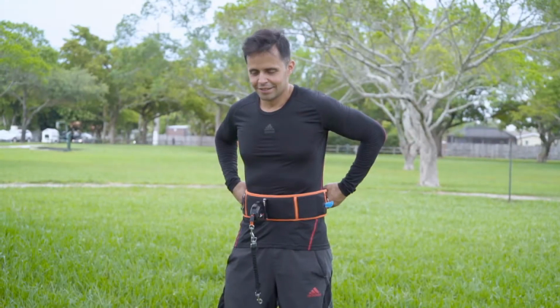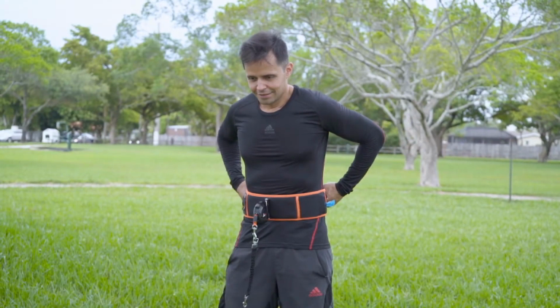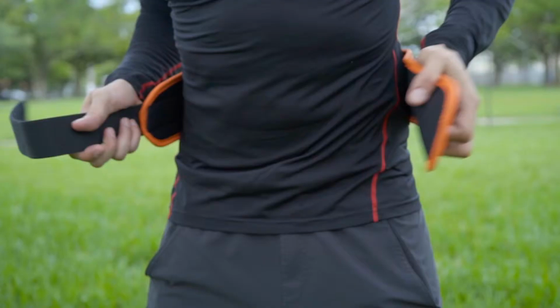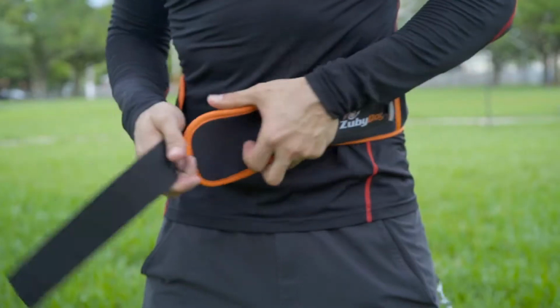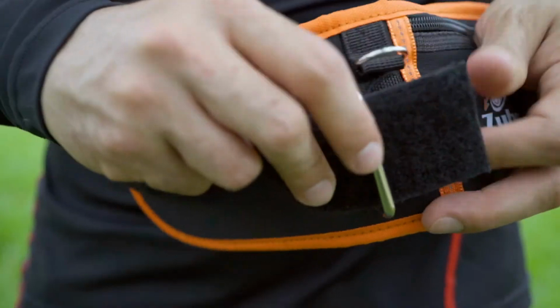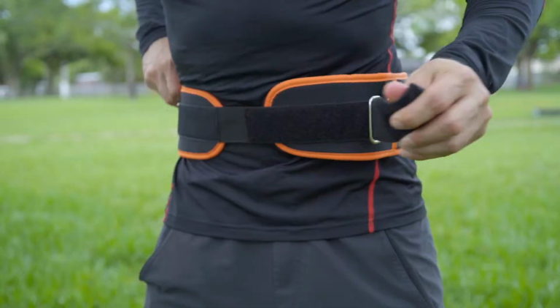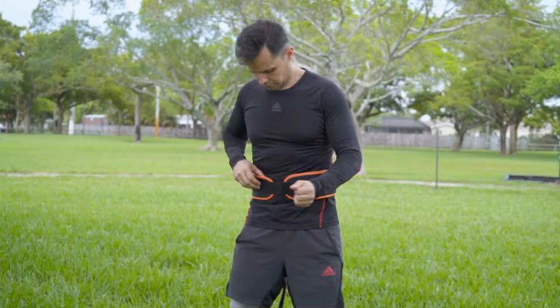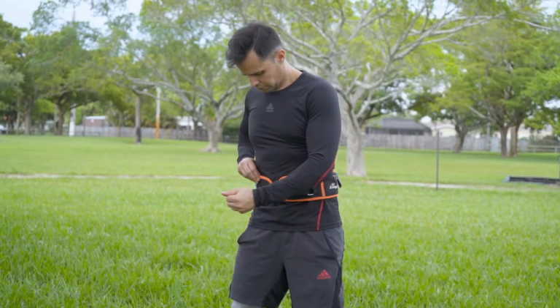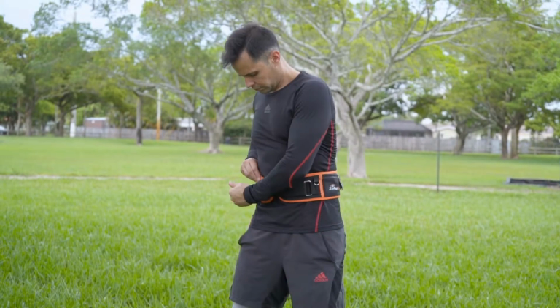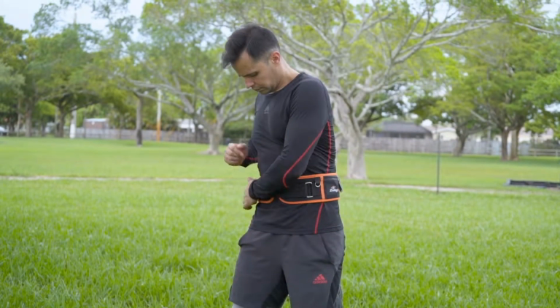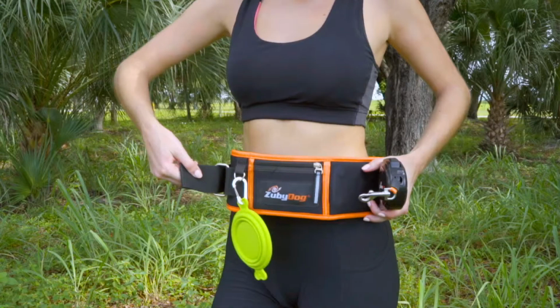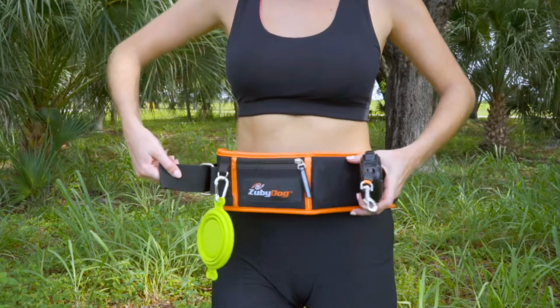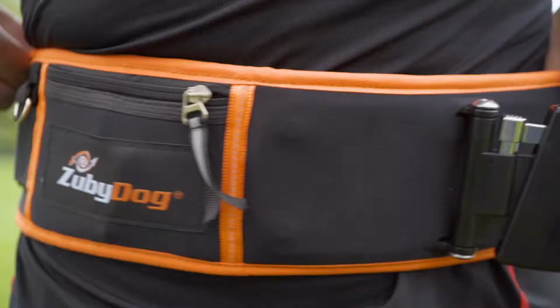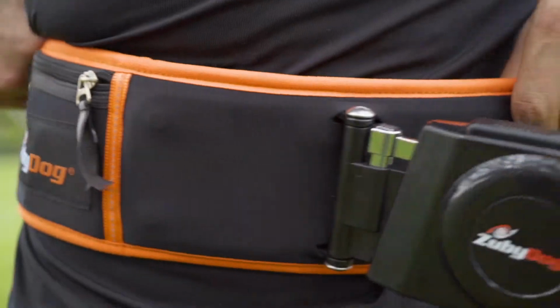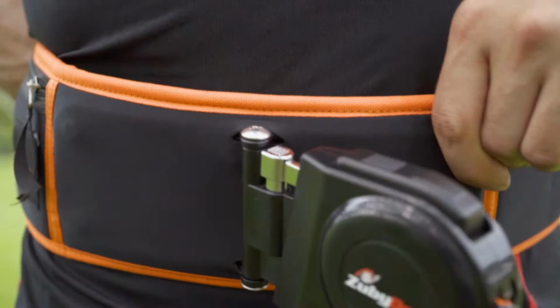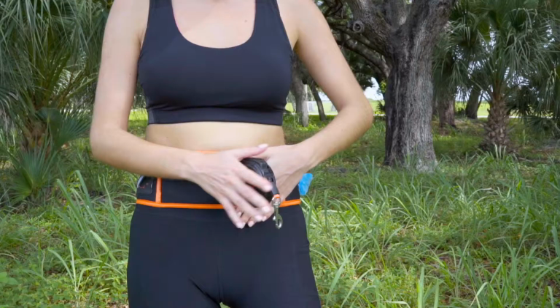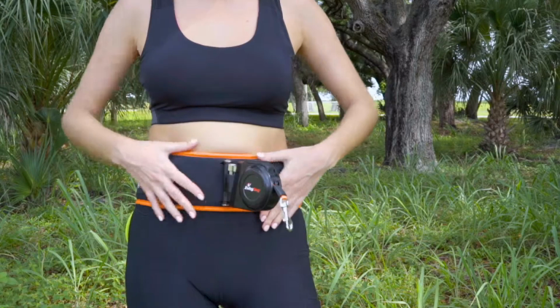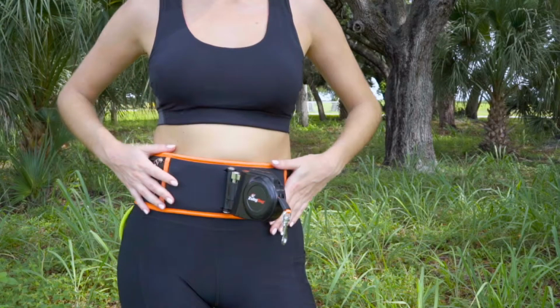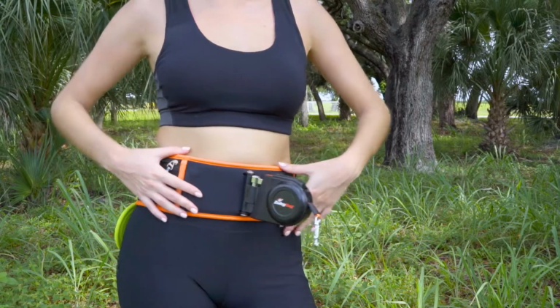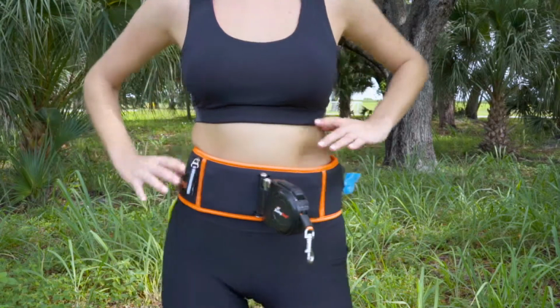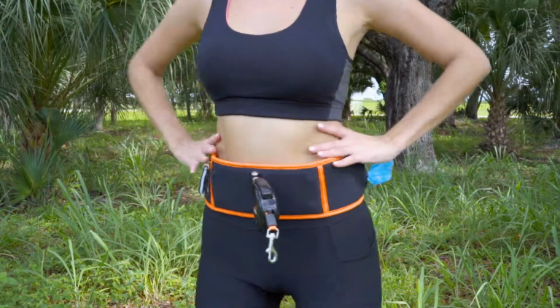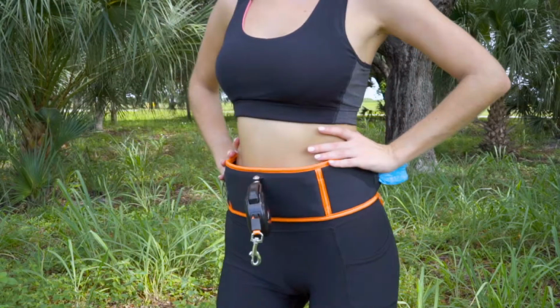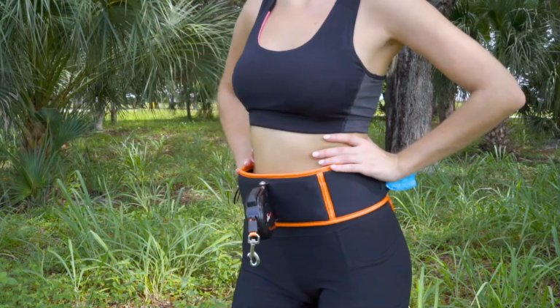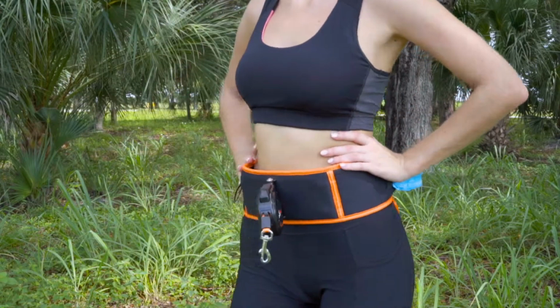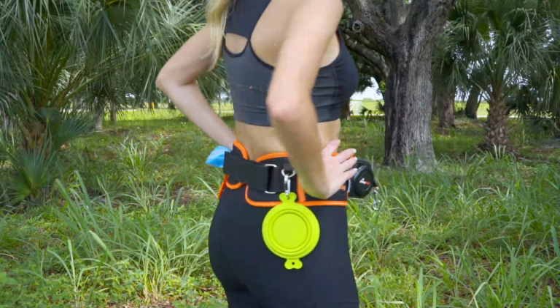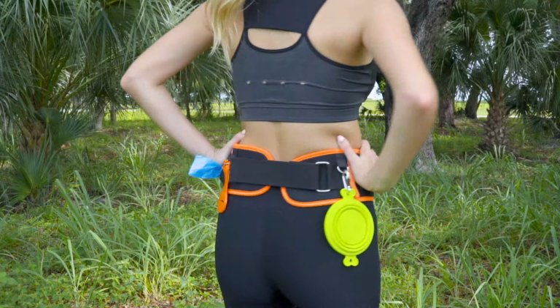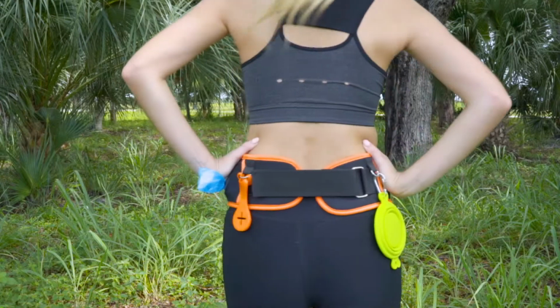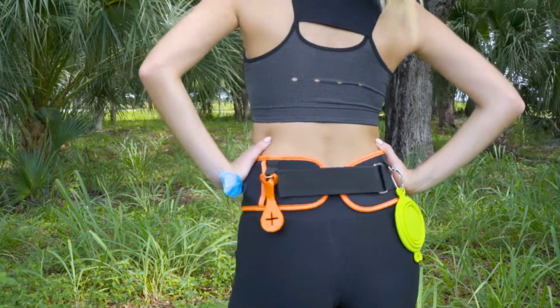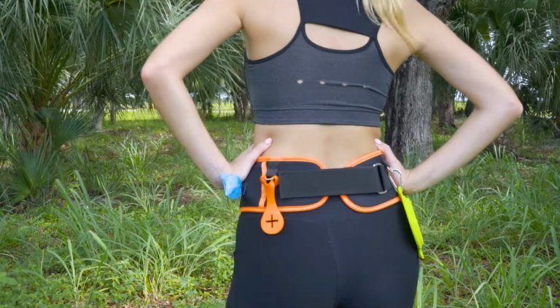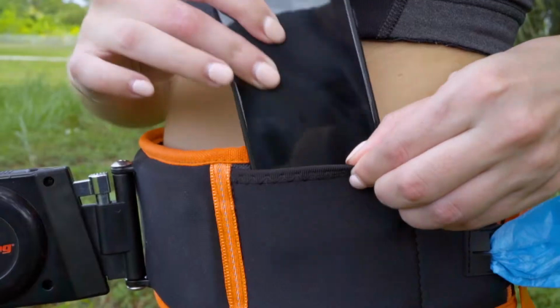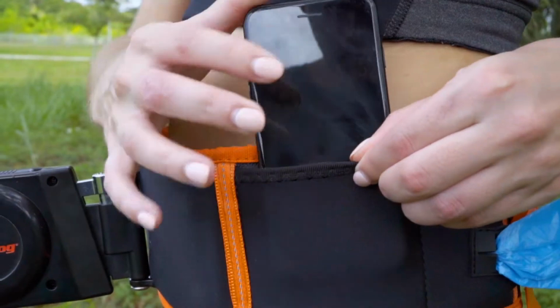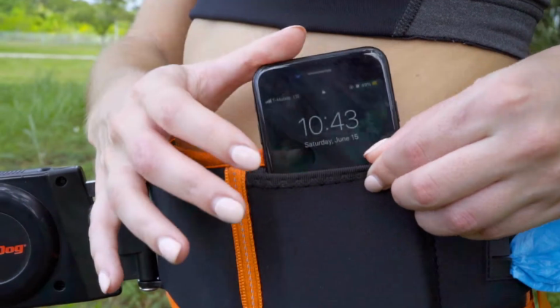In addition to the retractable leash, we have created a micro-adjustable neoprene foam core belt which provides superior support of your back and core. It is as comfortable as it is feature-rich. Available in 4 custom sizes, it has an easy-access smartphone pocket.